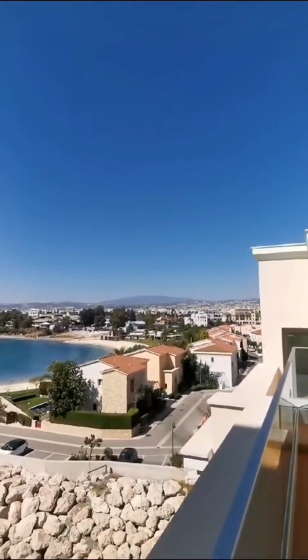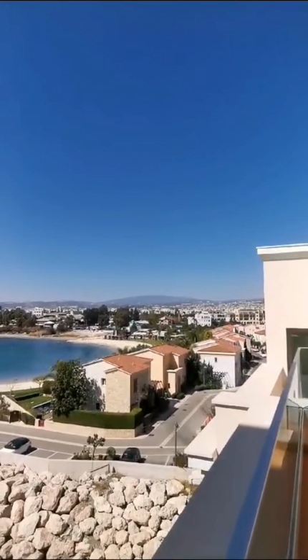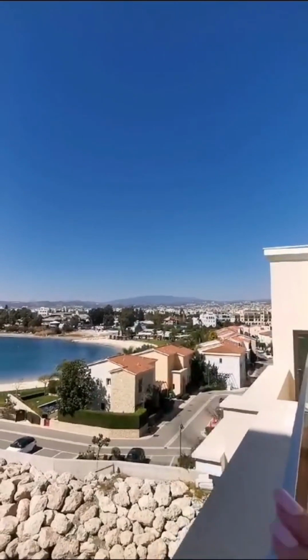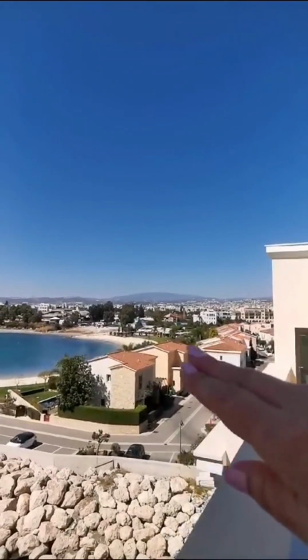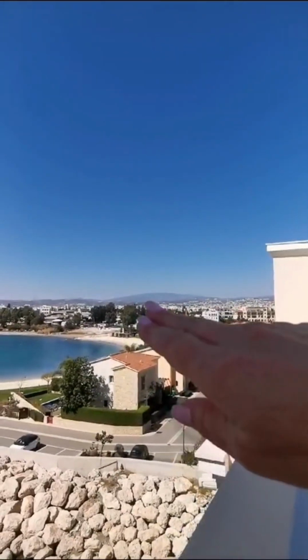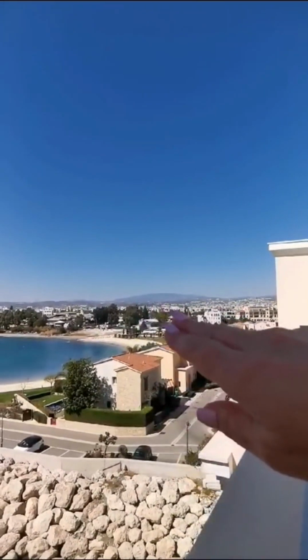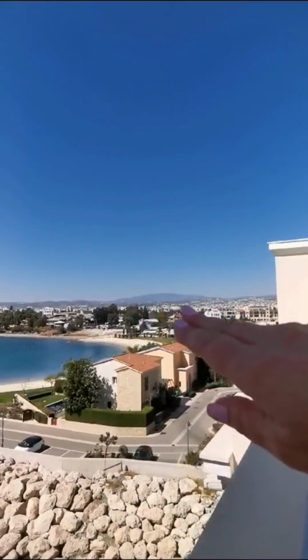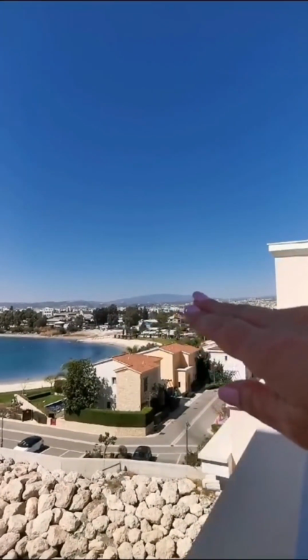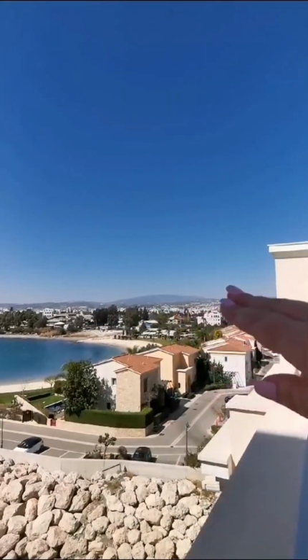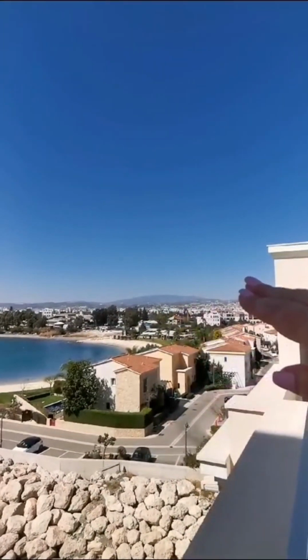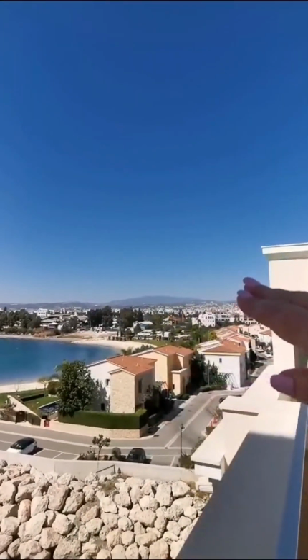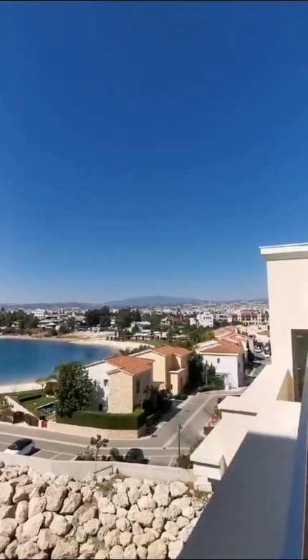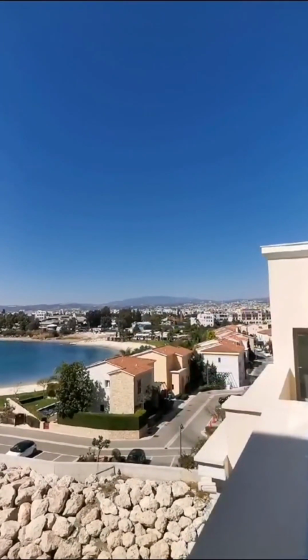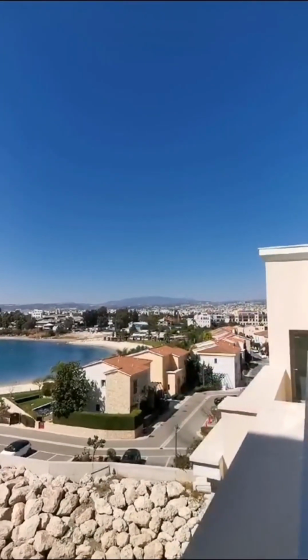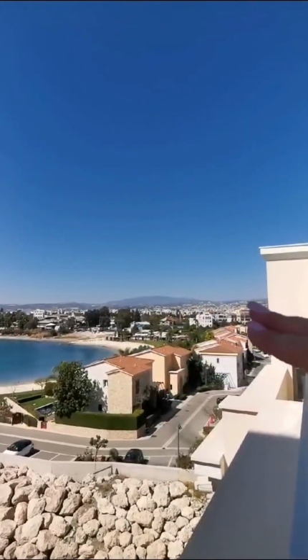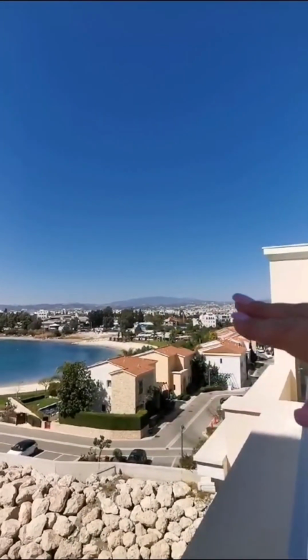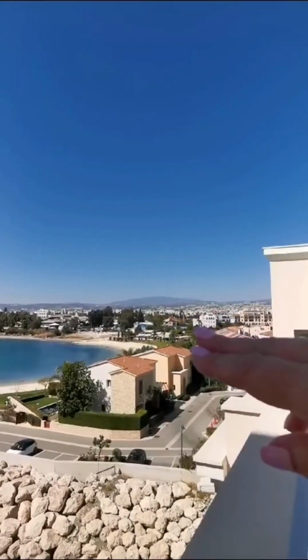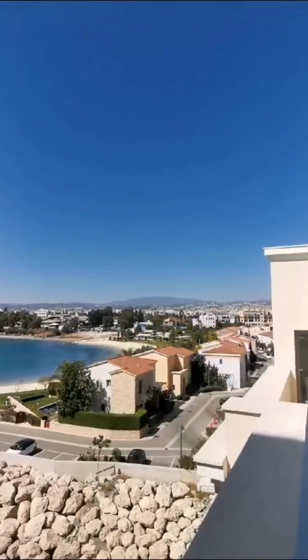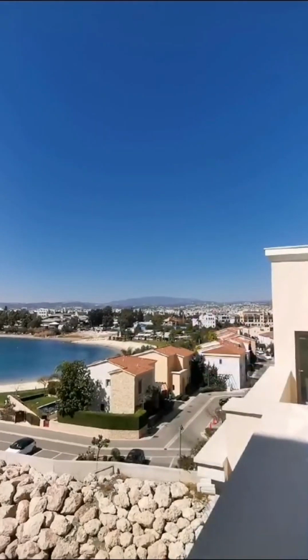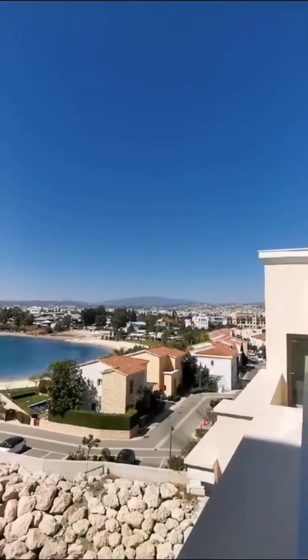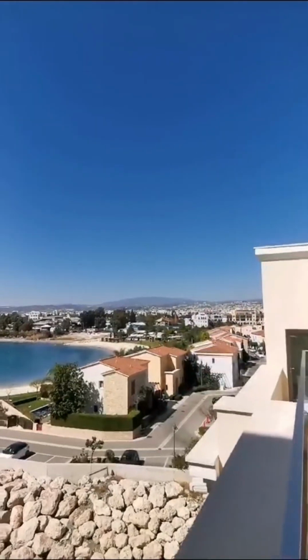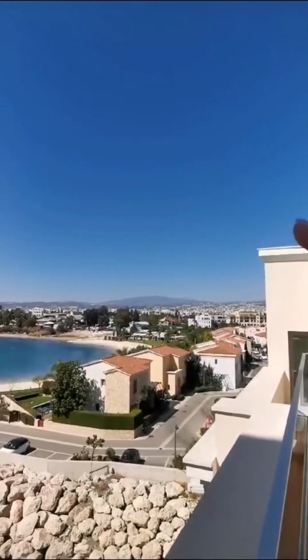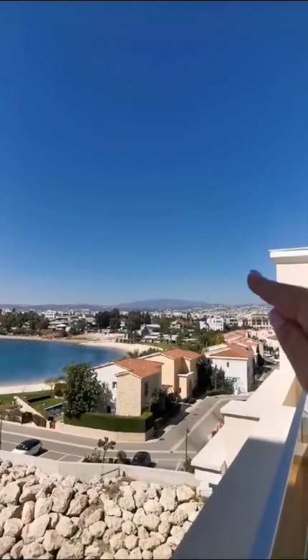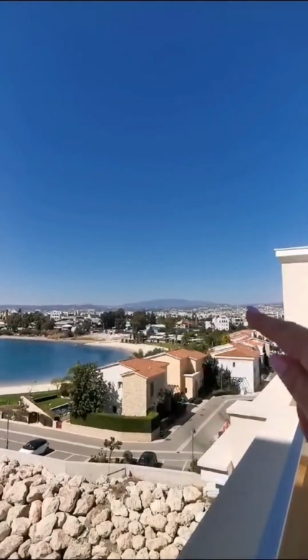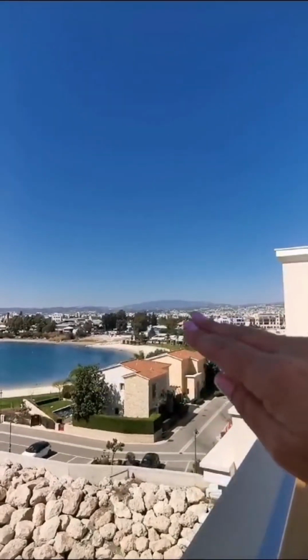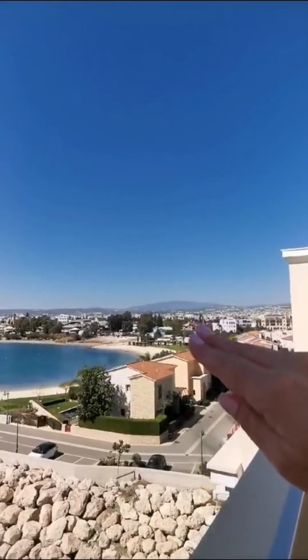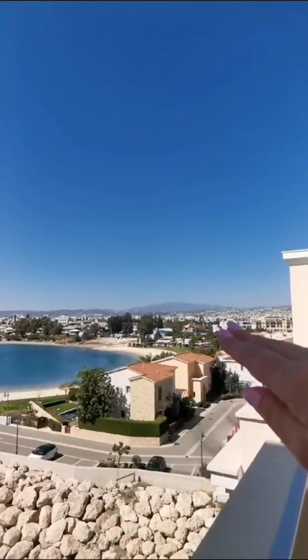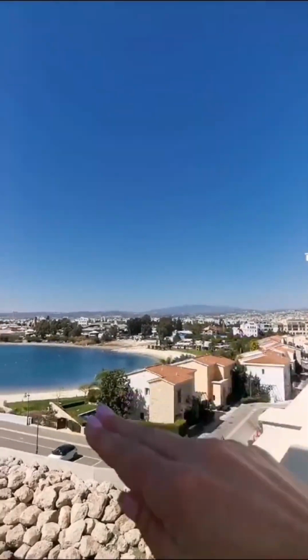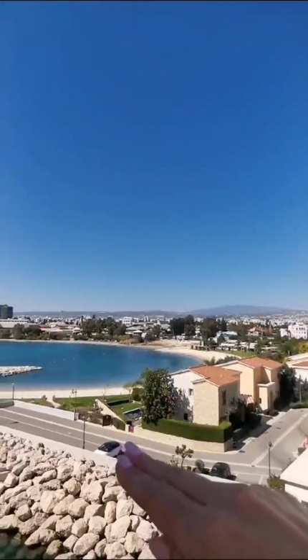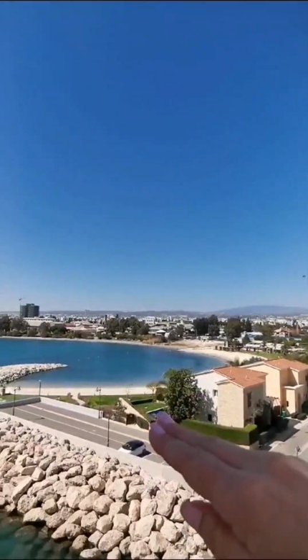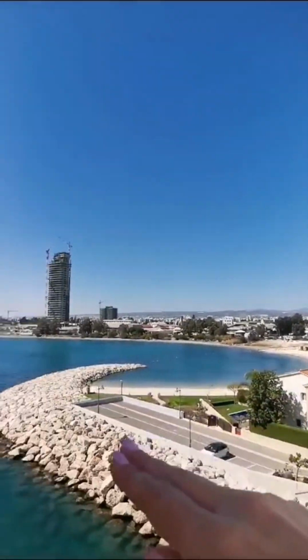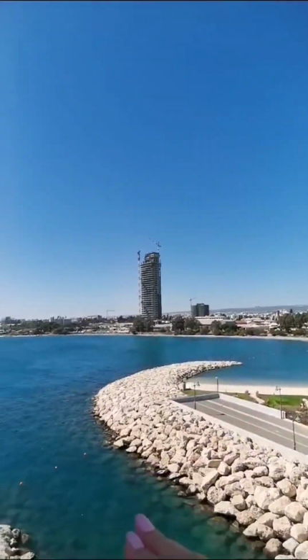From here you can also see the Olympic mountains of Troodos. In the winter time you can even see the snow up there, so you can ski in the mountains and then come down to the beach and swim.